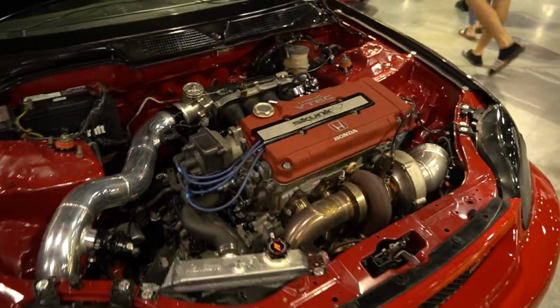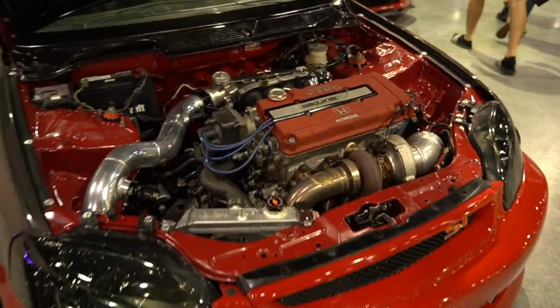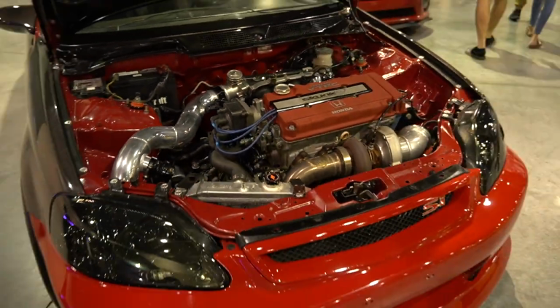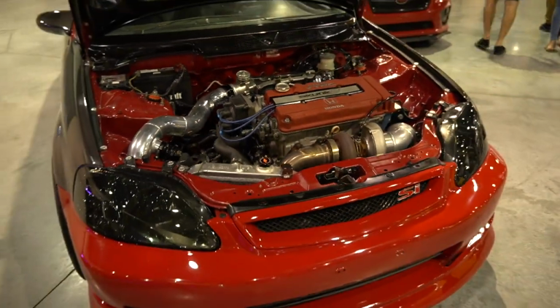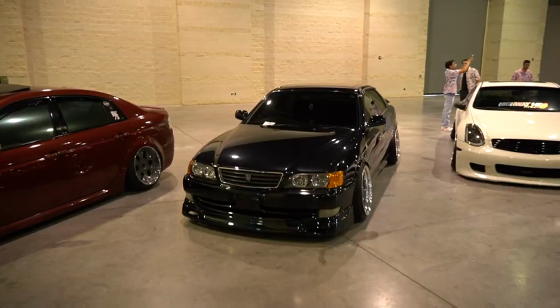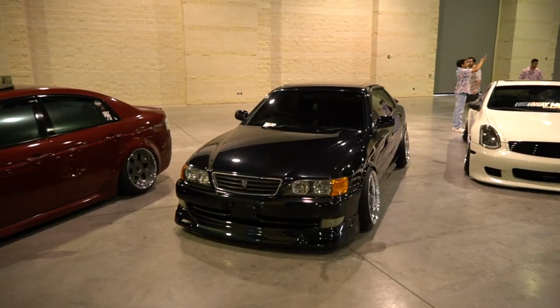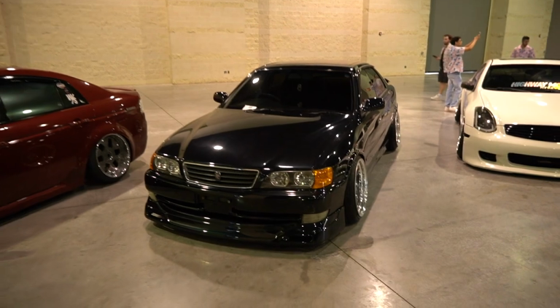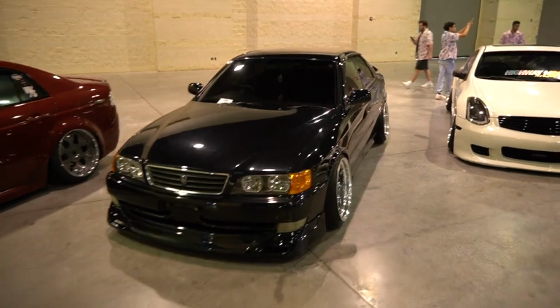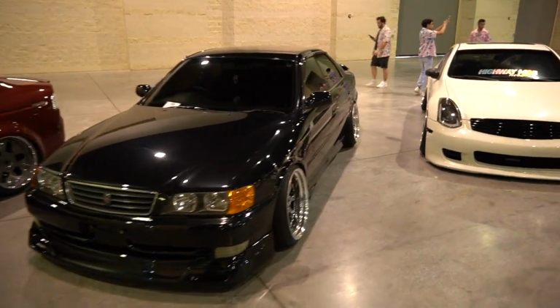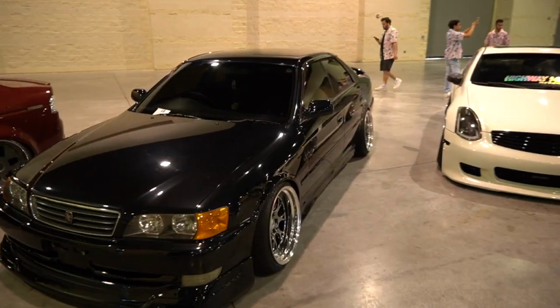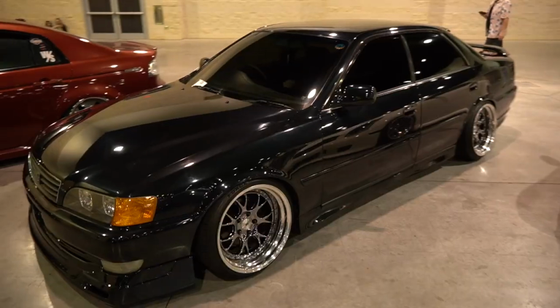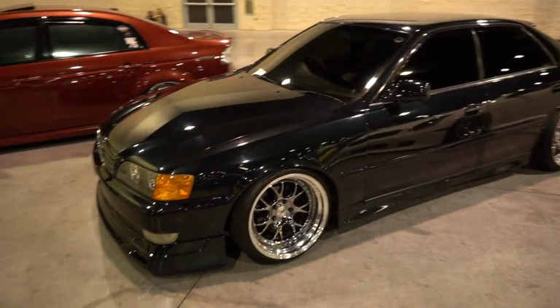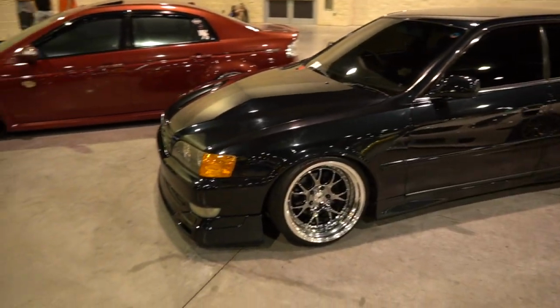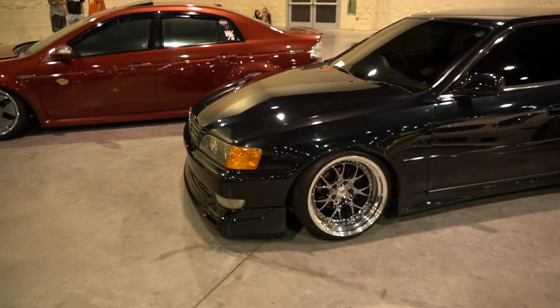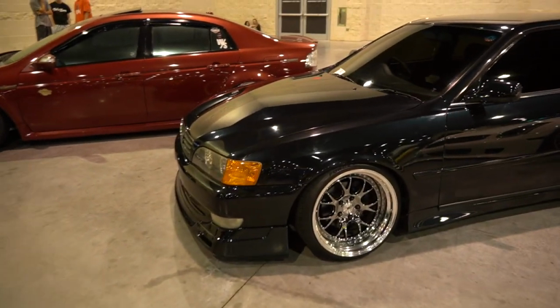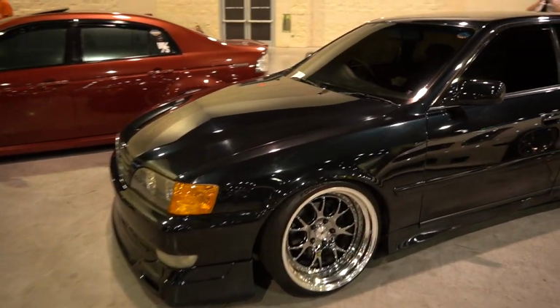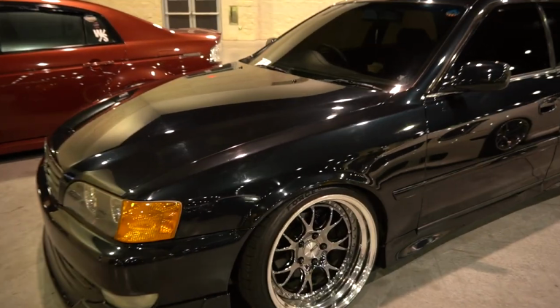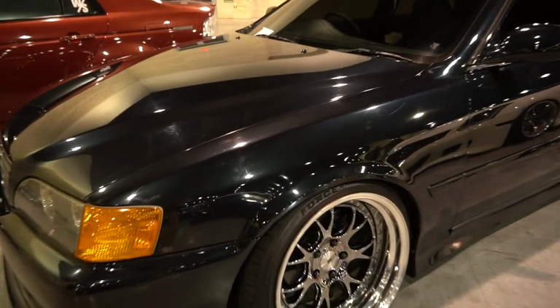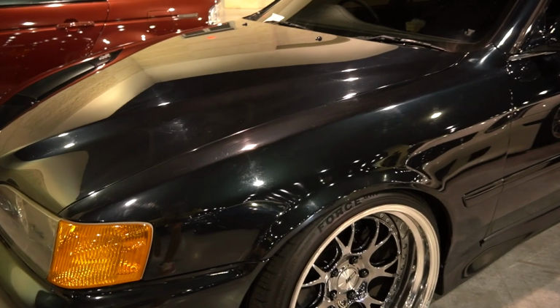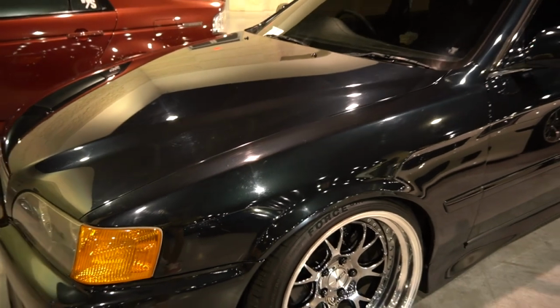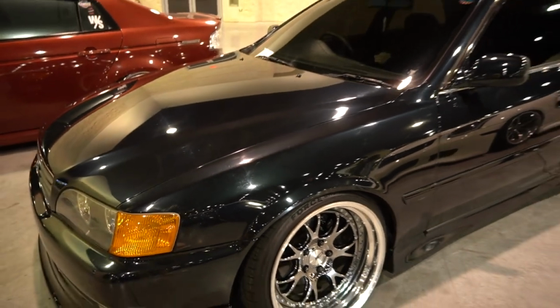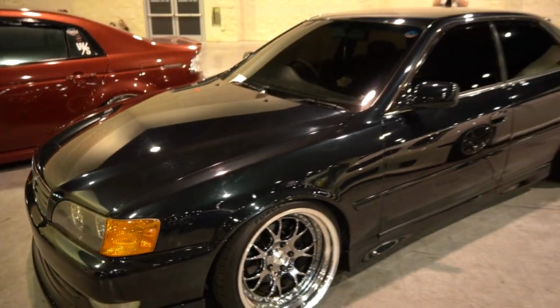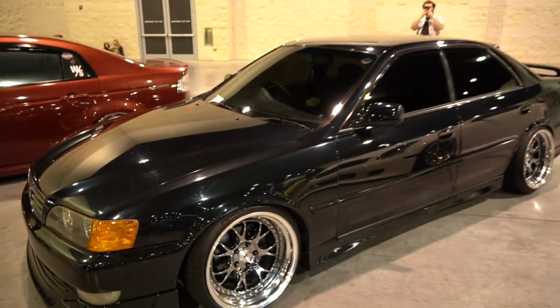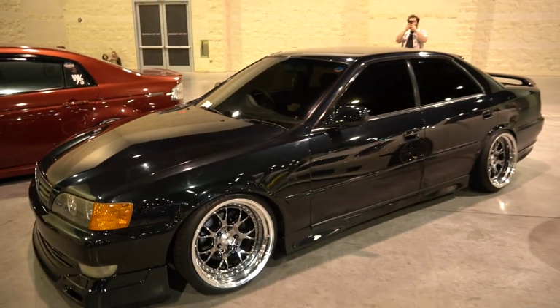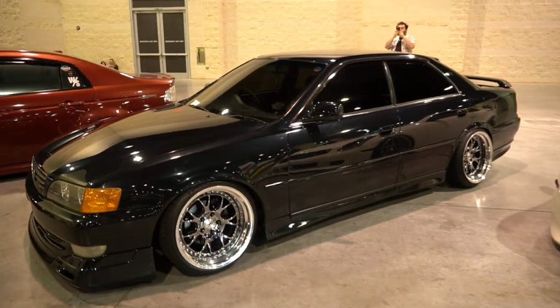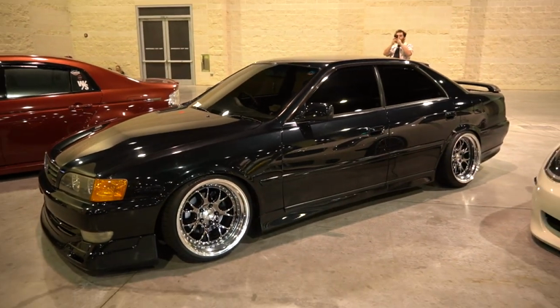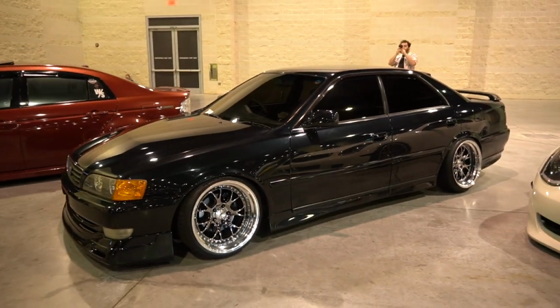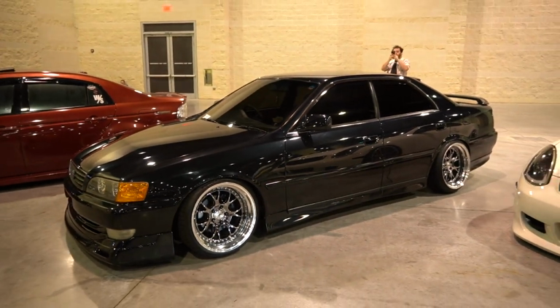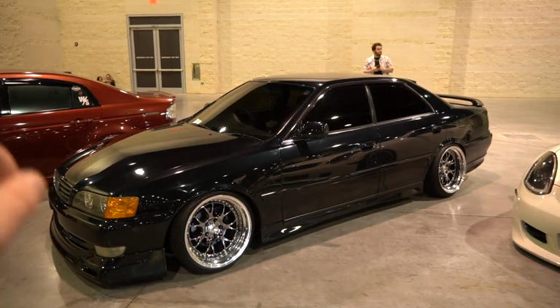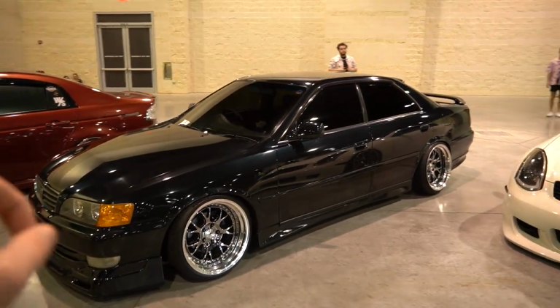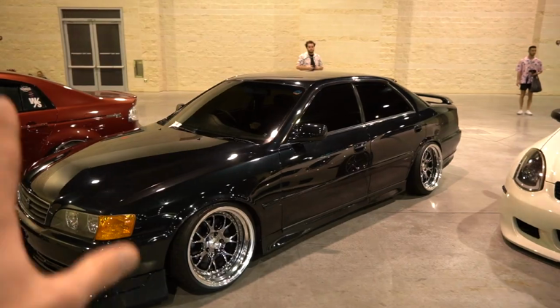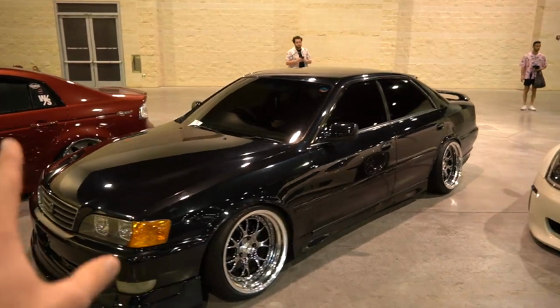Got an absolutely fire JZX90 on some SSRs — beautiful, like a Montego Blue color, similar to that of the Miata. Very clean, no stickers. You don't need any. Peak car right here, this is the formula.